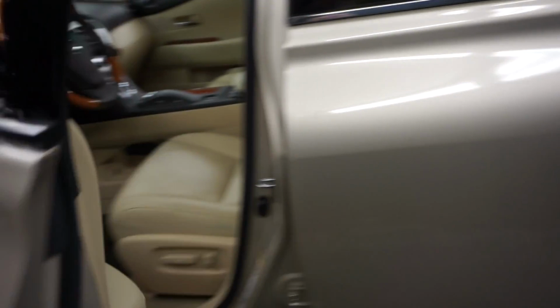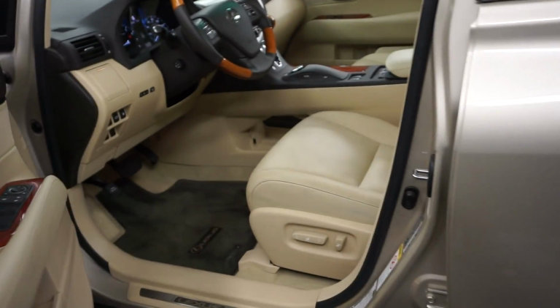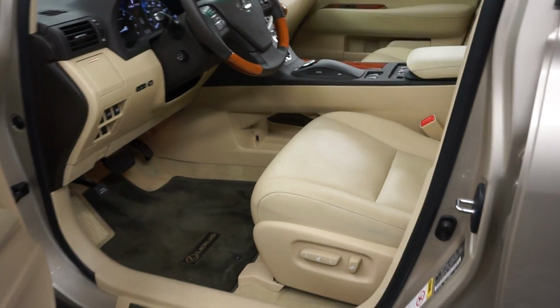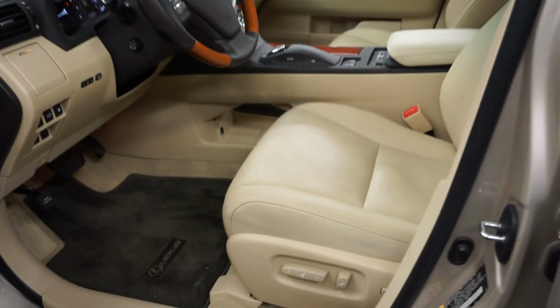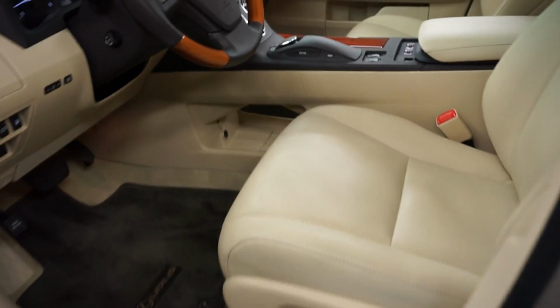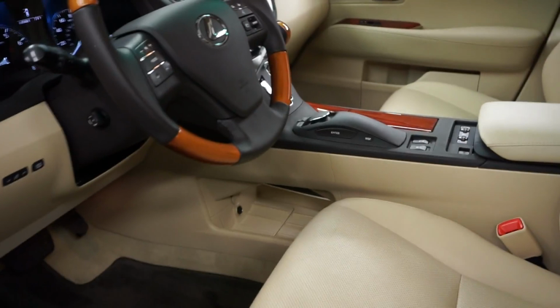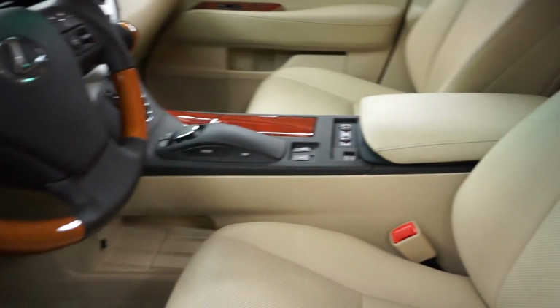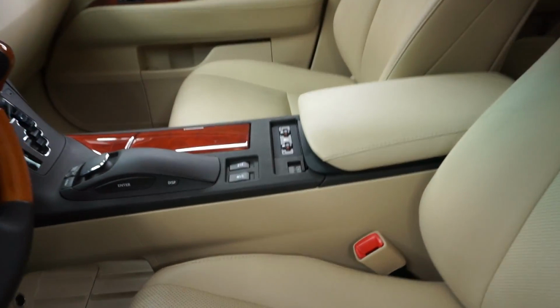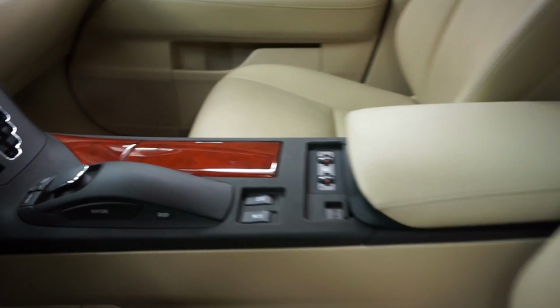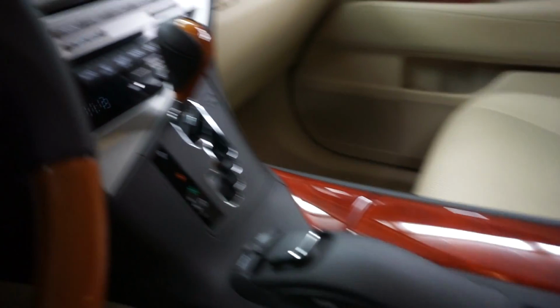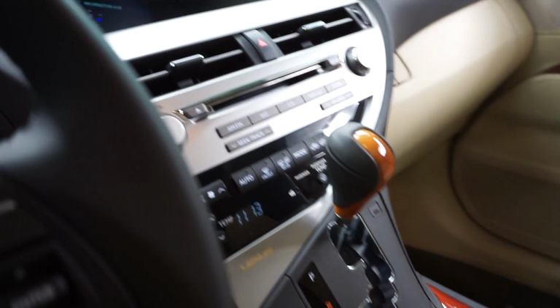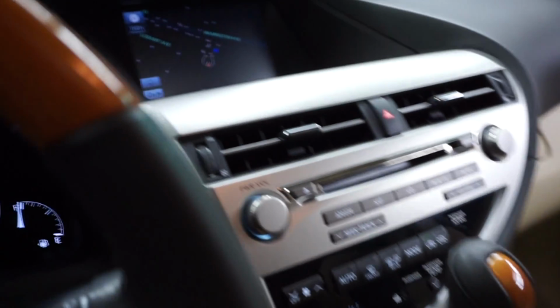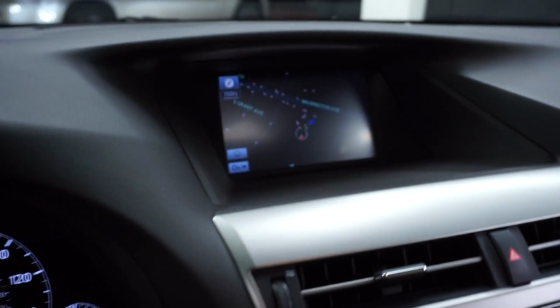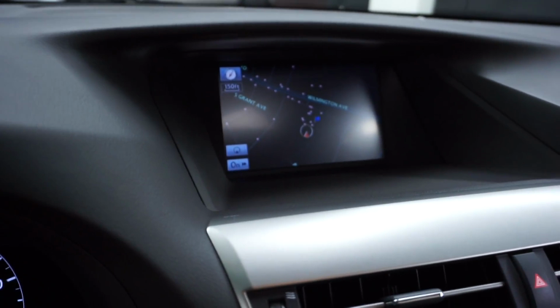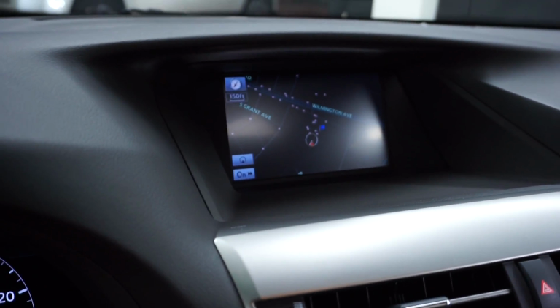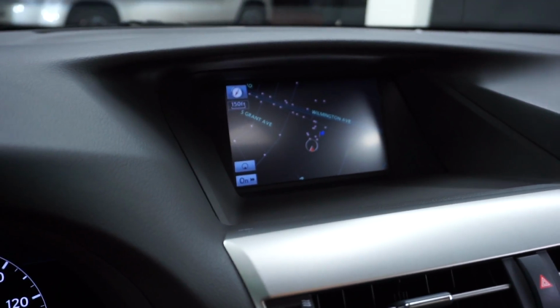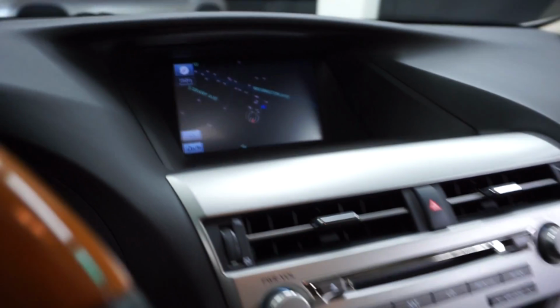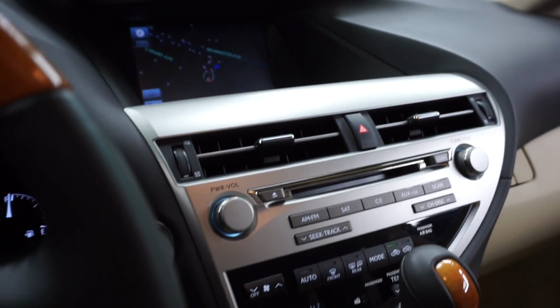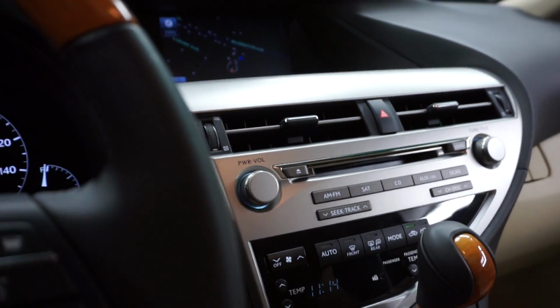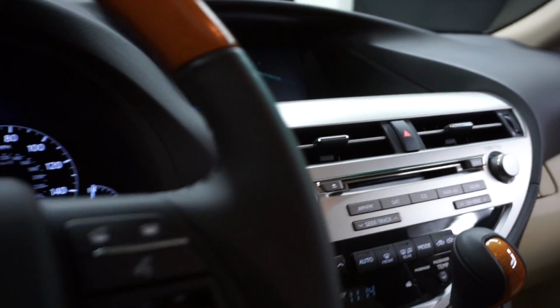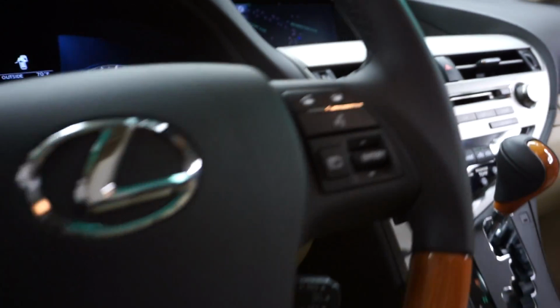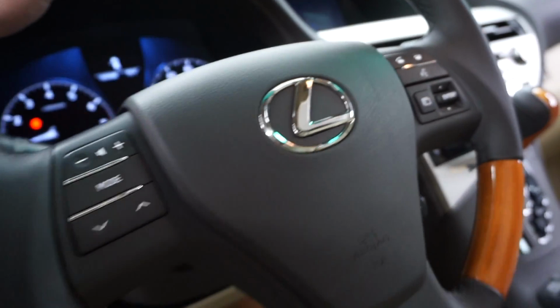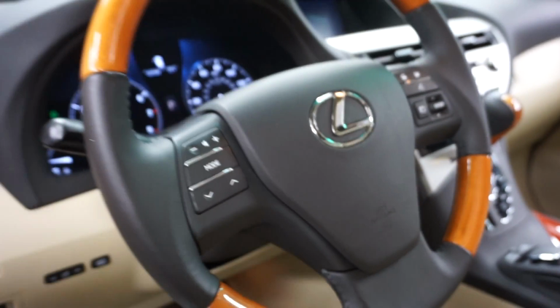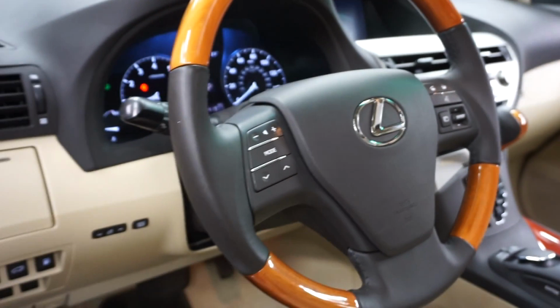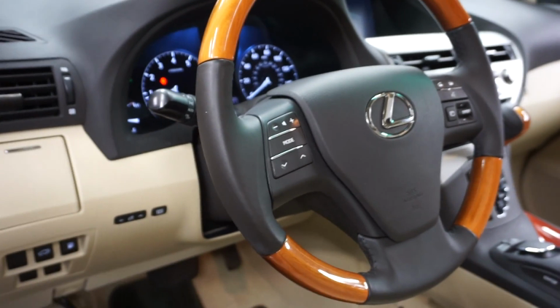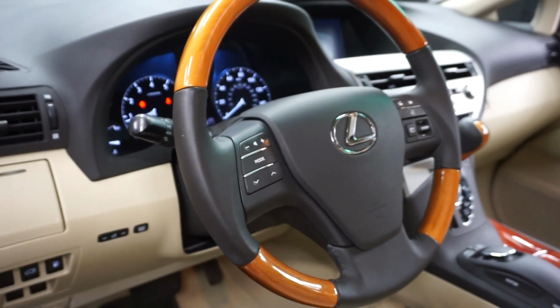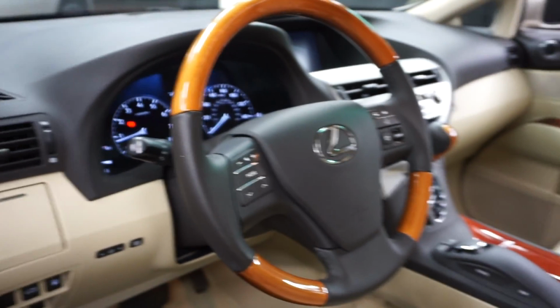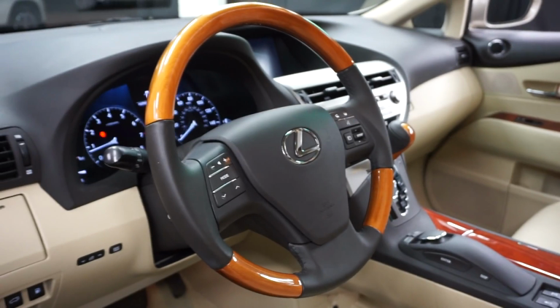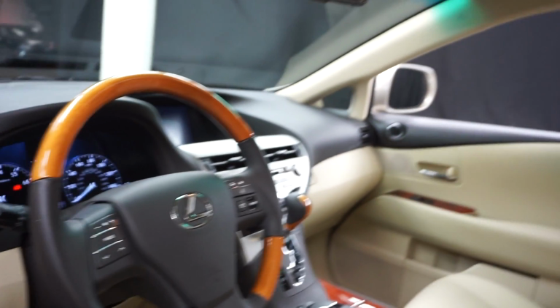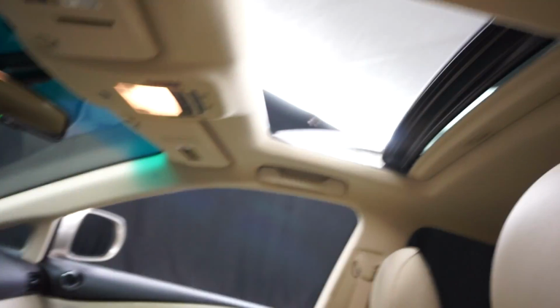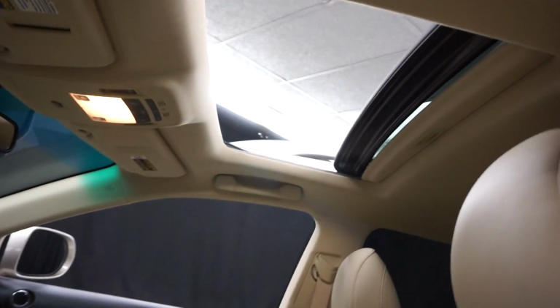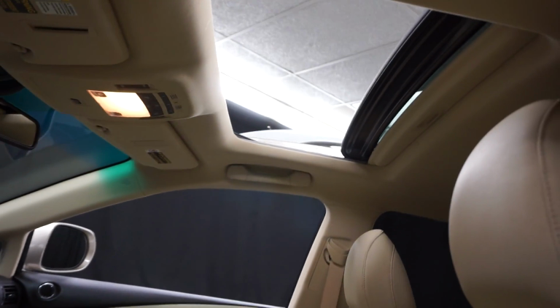This one has power bucket seats. It's got front heated and cooled seats, wood grain trim. It has navigation, 6-CD changer, rear view camera, wood leather steering wheel, and almost 42,000 miles.